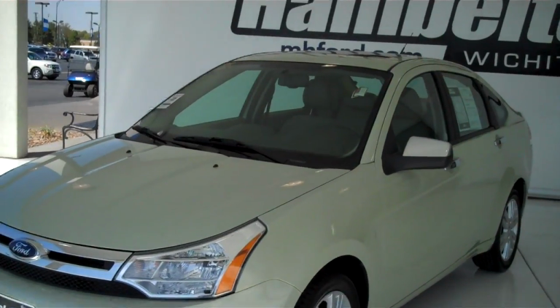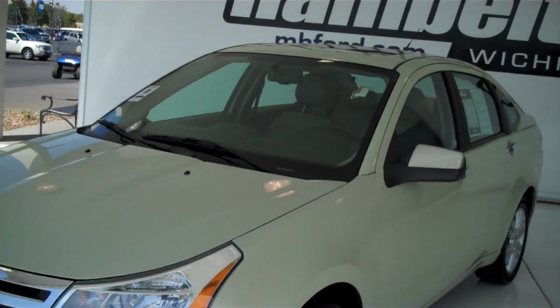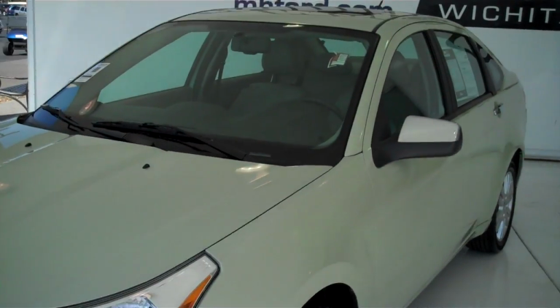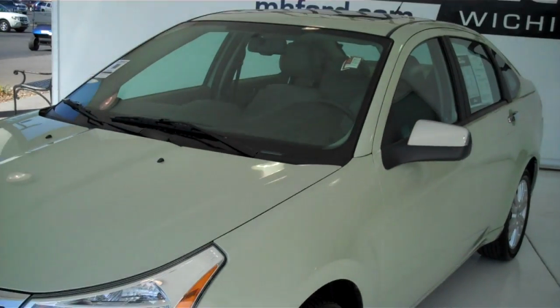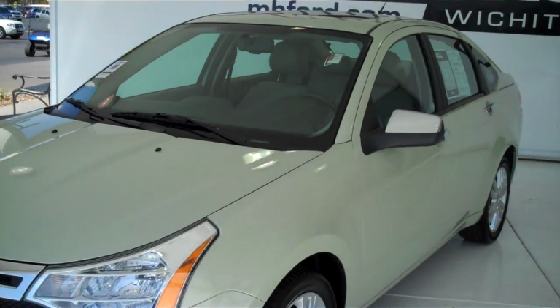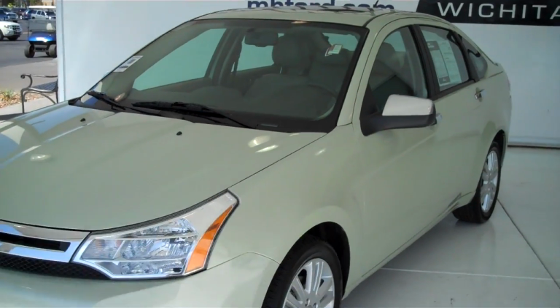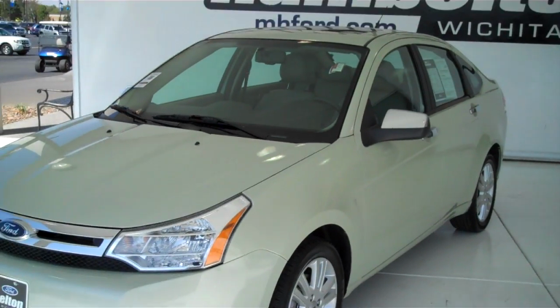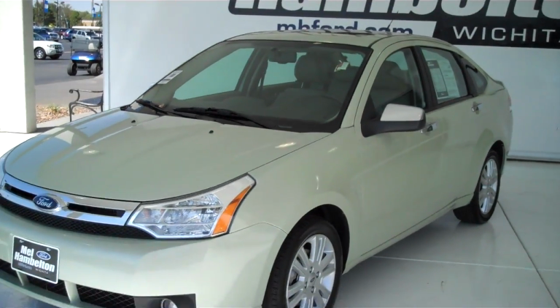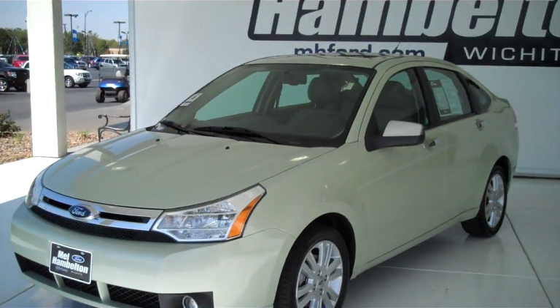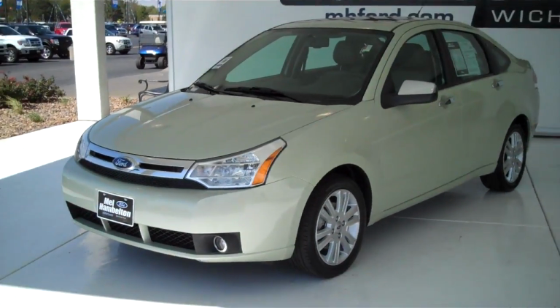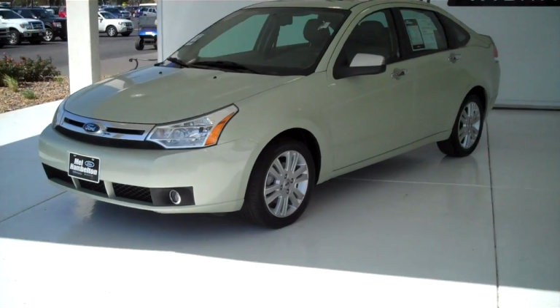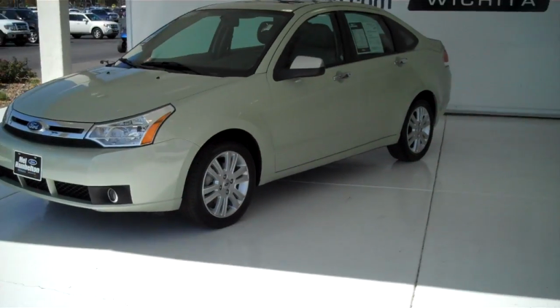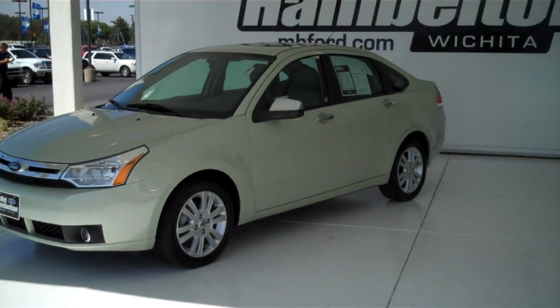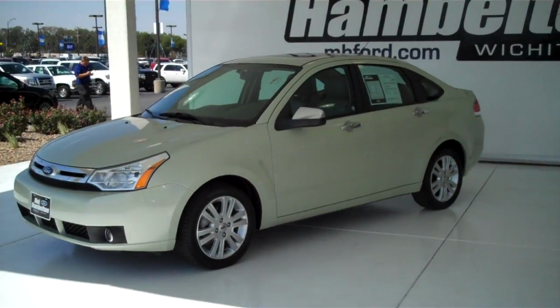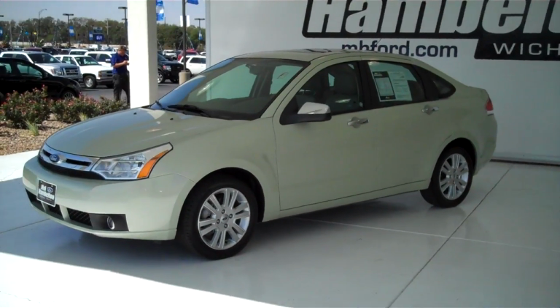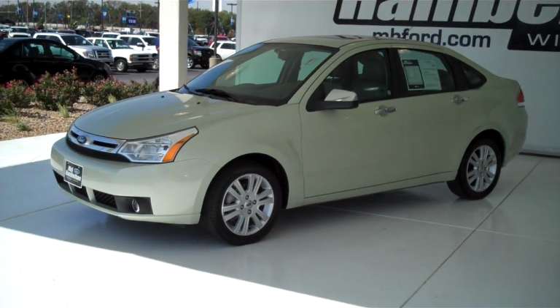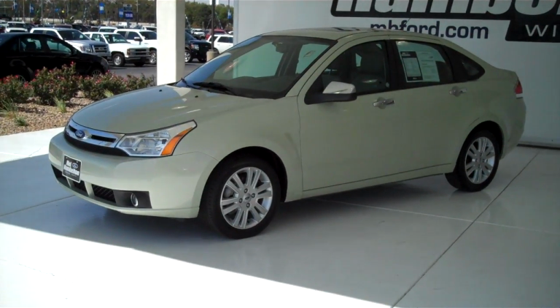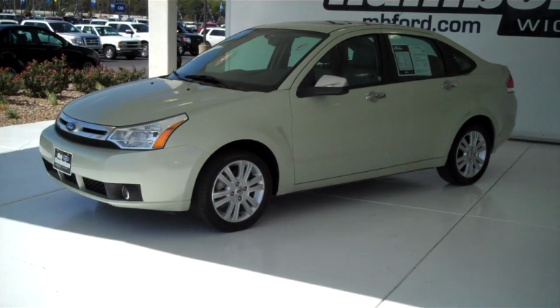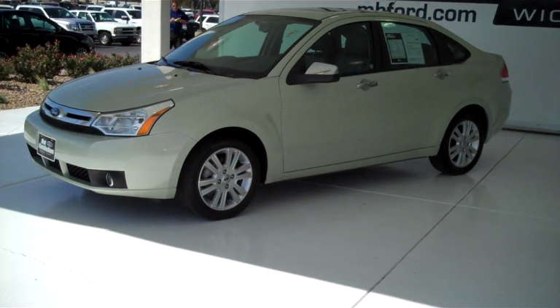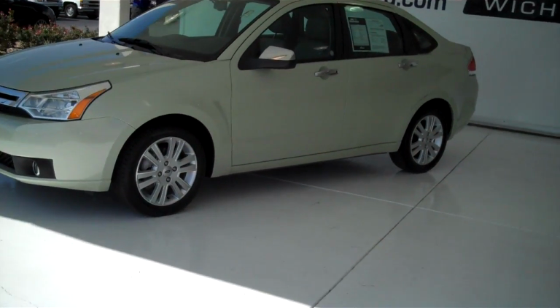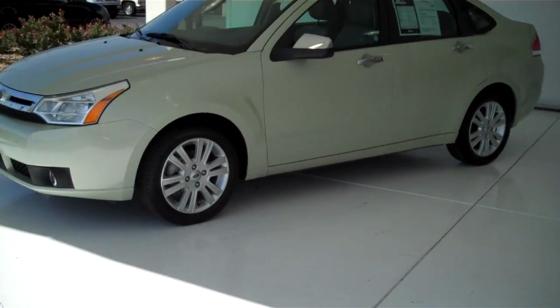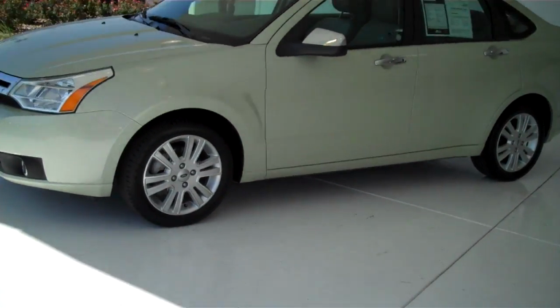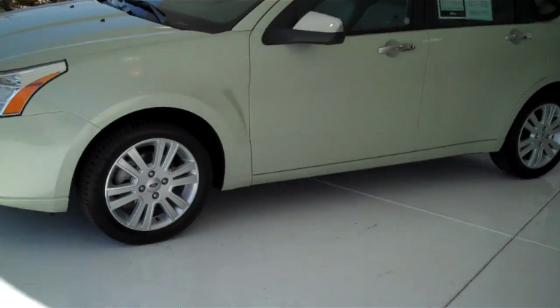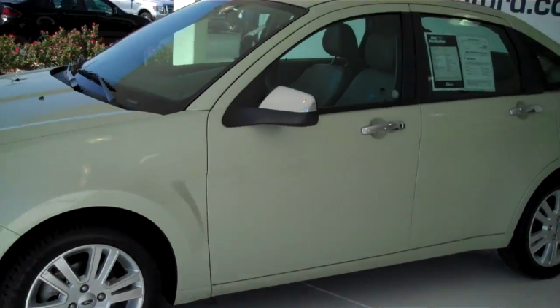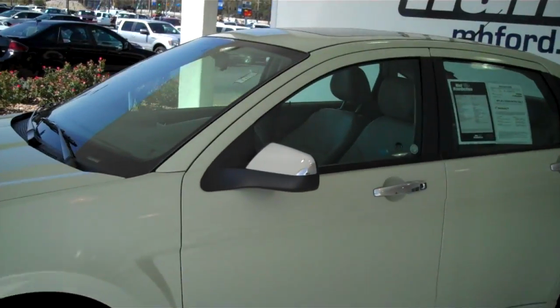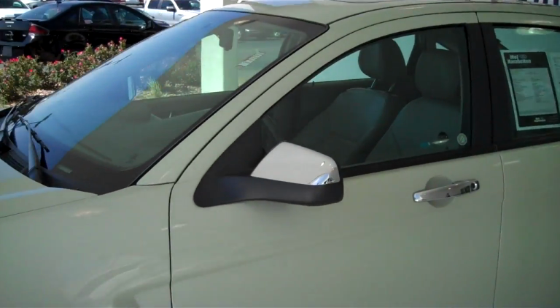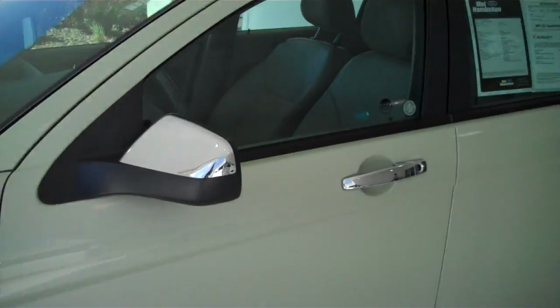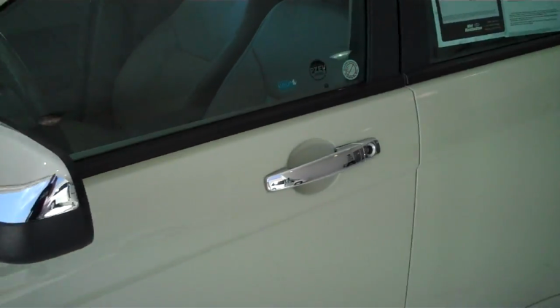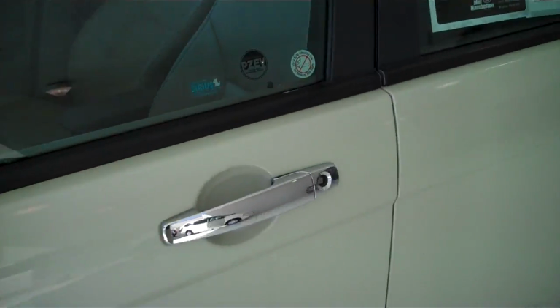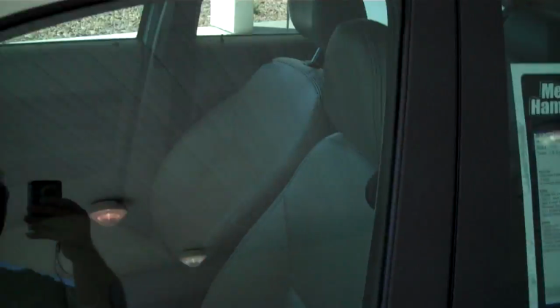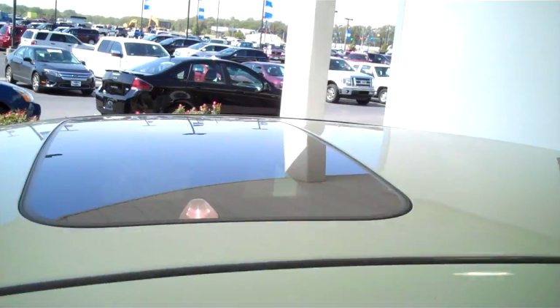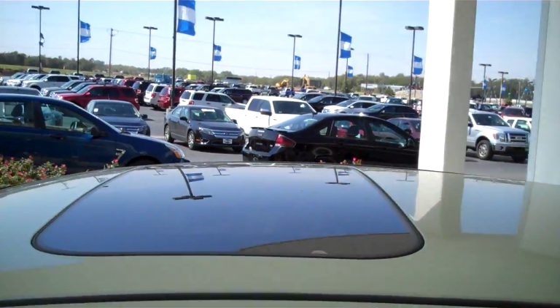Here we have a 2010 Ford Focus, Lyman color, very good looking car in person. It does have the alloy rims, chrome tip mirrors and door handles, sunroof.